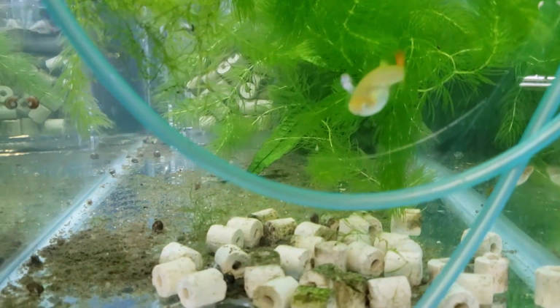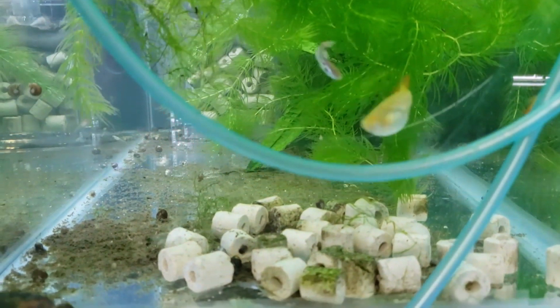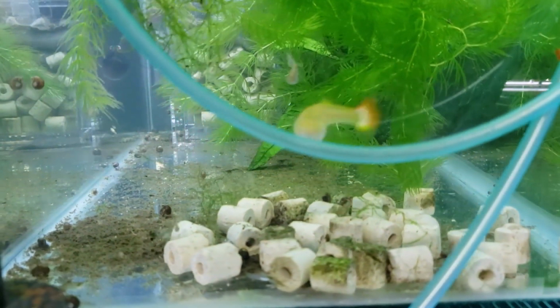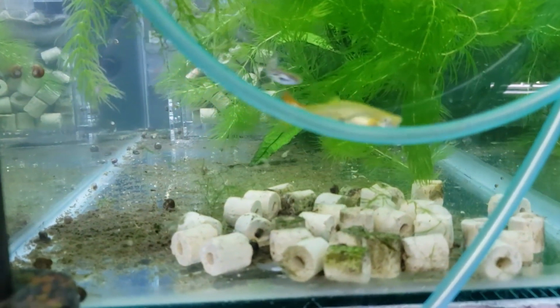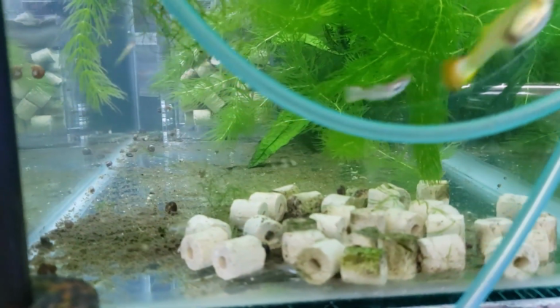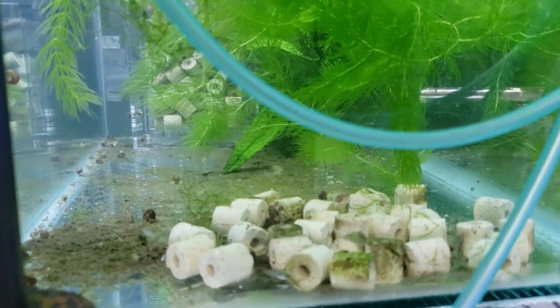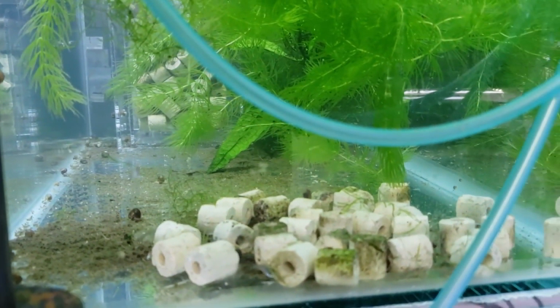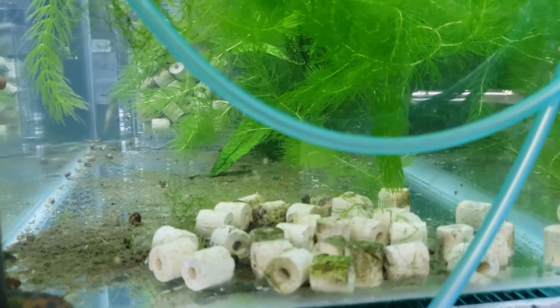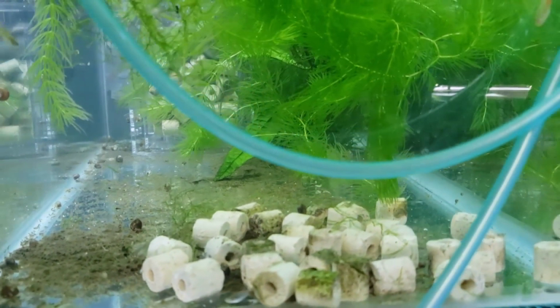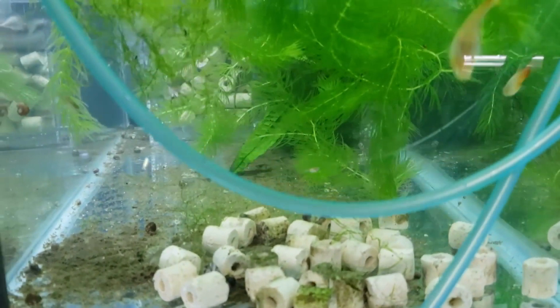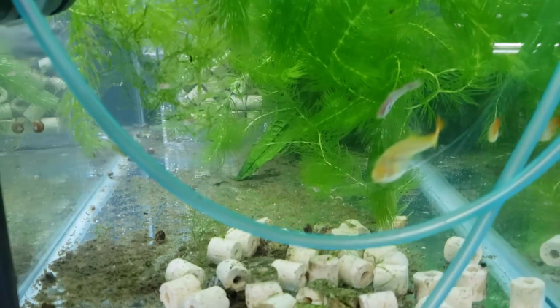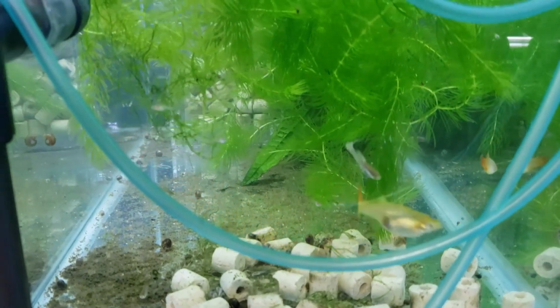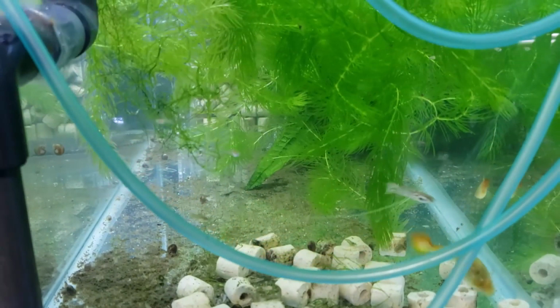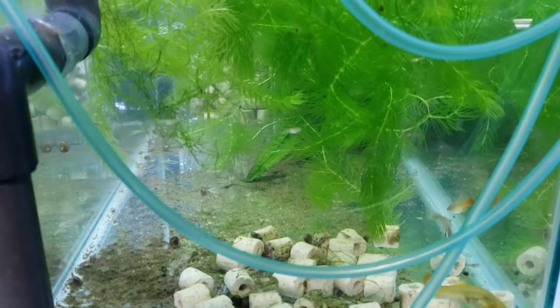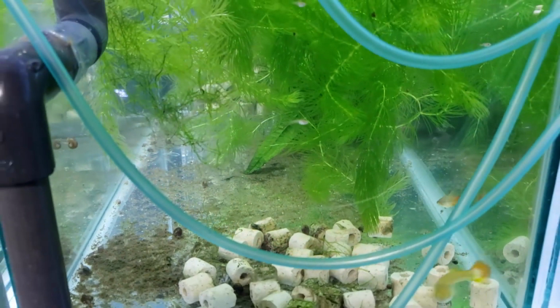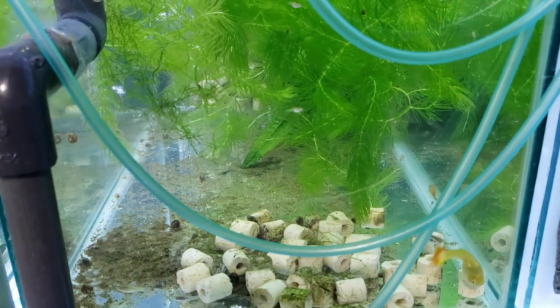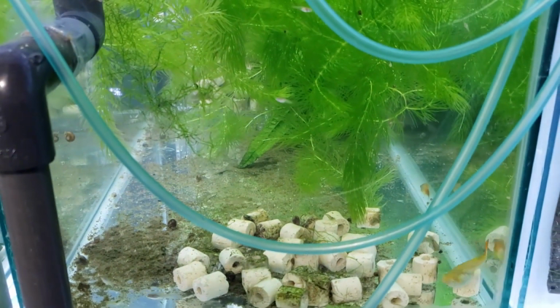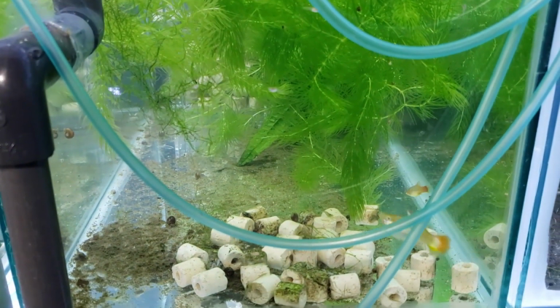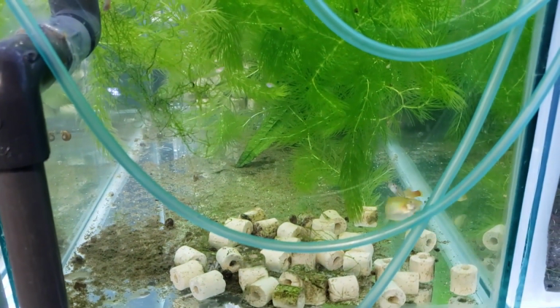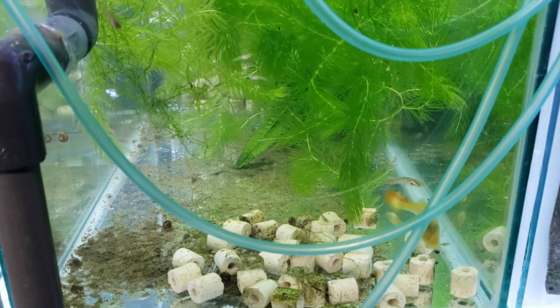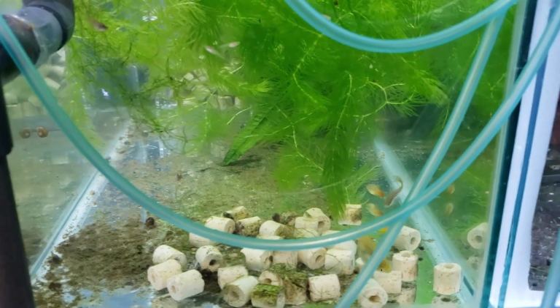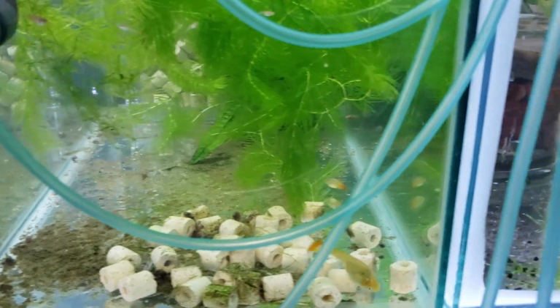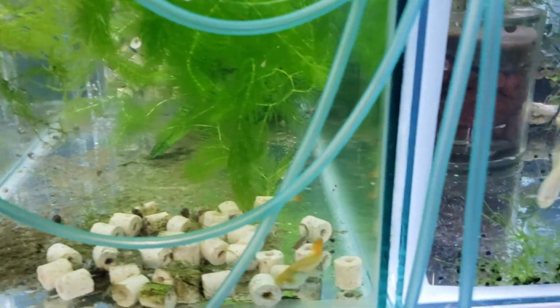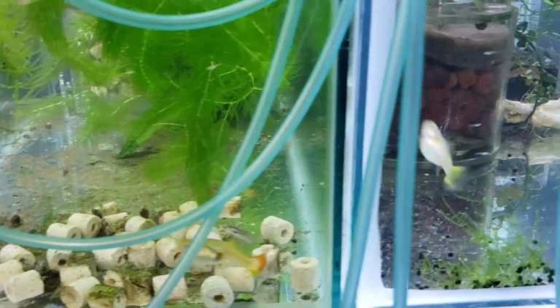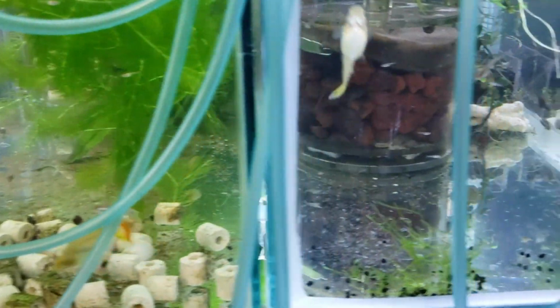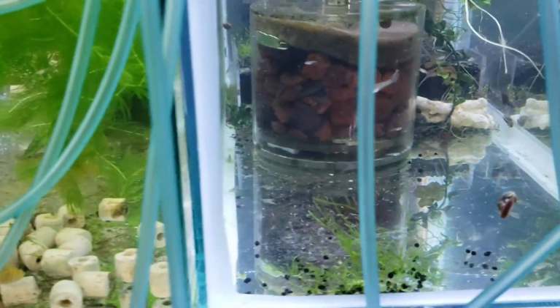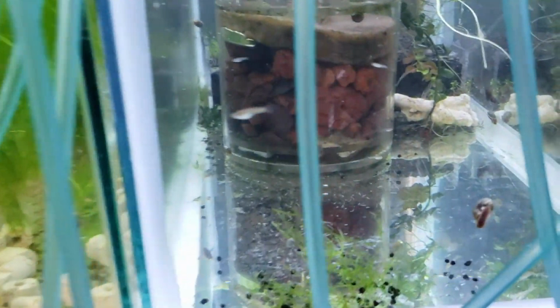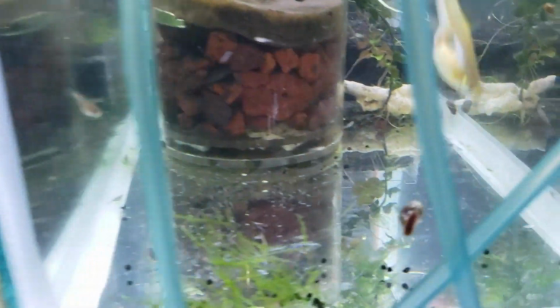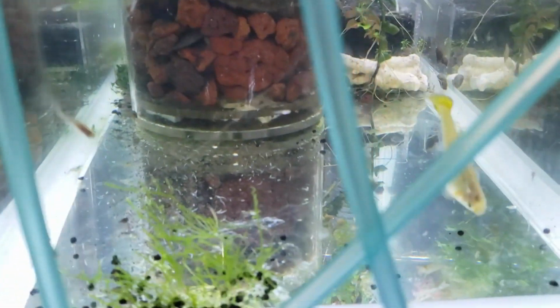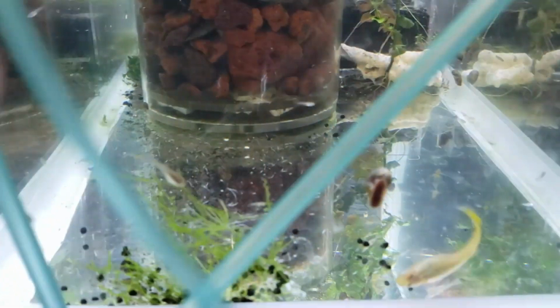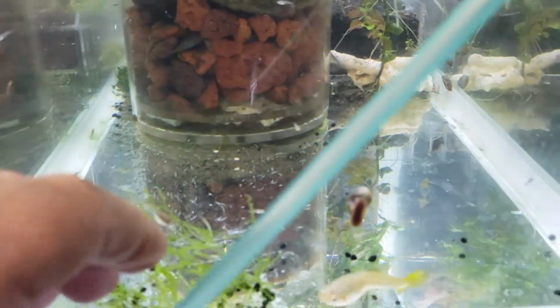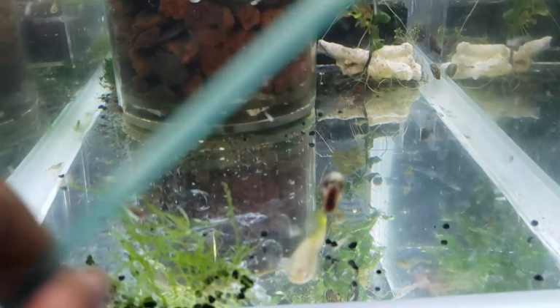This is the very next day — no water change, nothing. It's just having it with the box filter, and you can see the improvement. I'm going to do water changes and everything else as well, but the sintered glass as an underground filter just wasn't good enough.